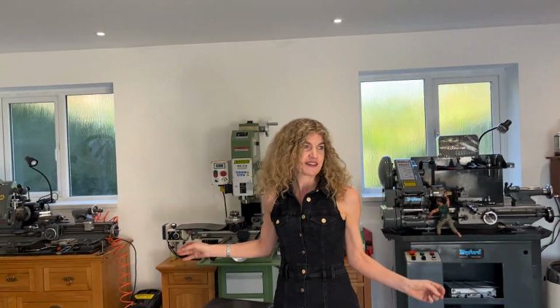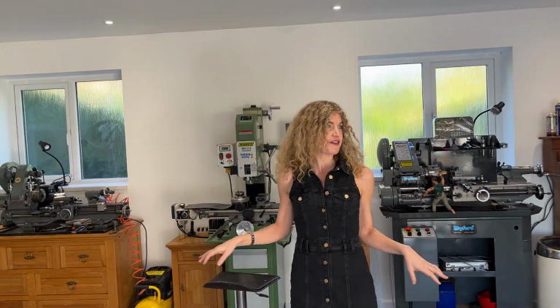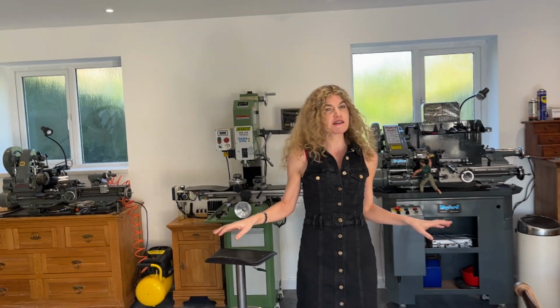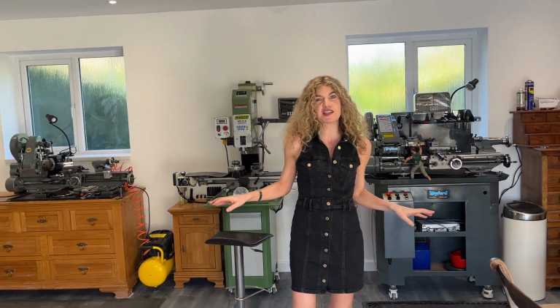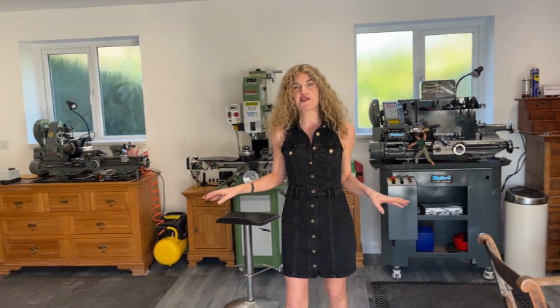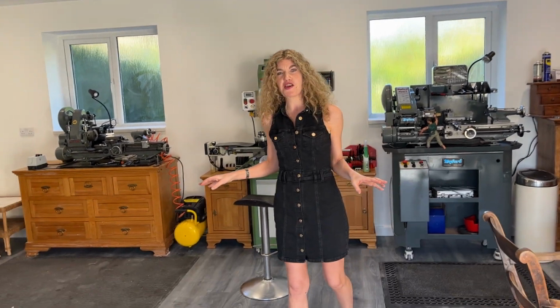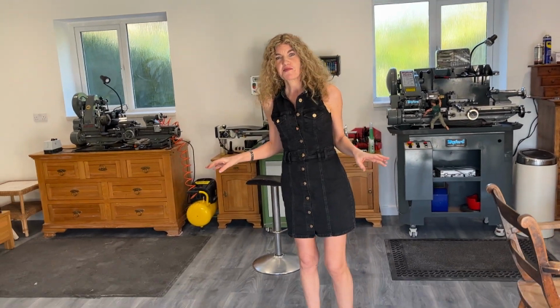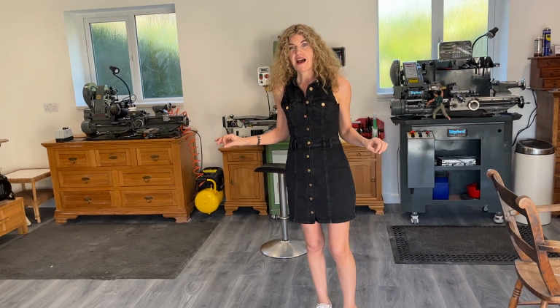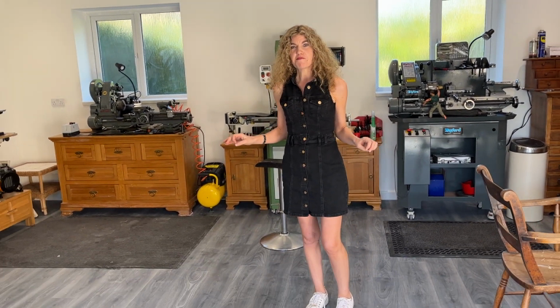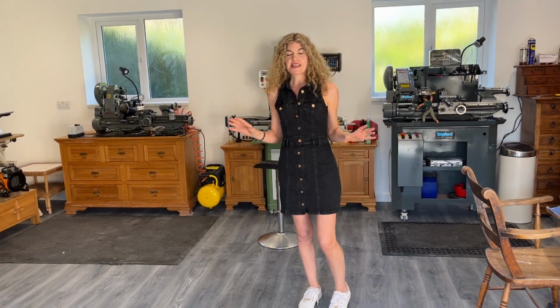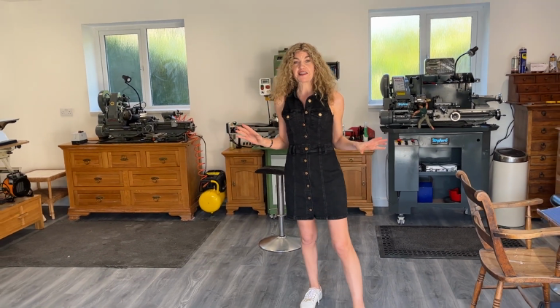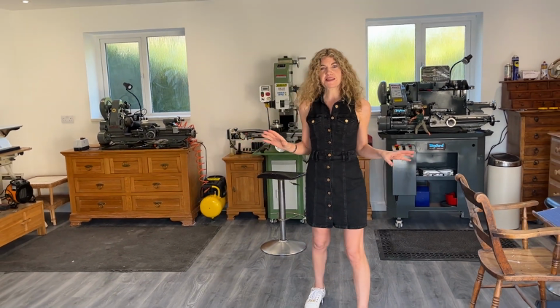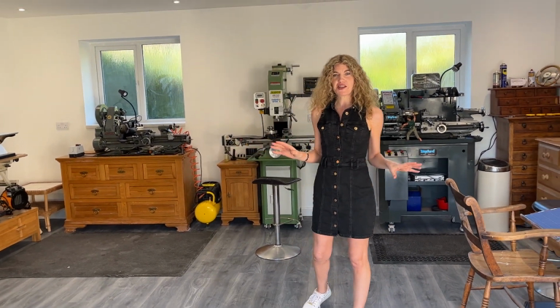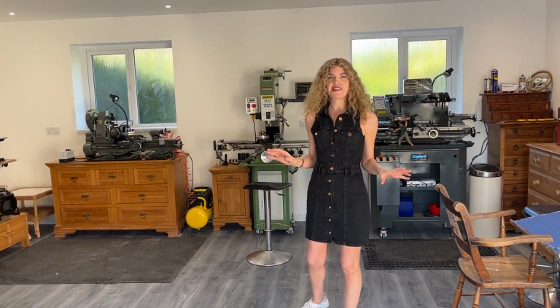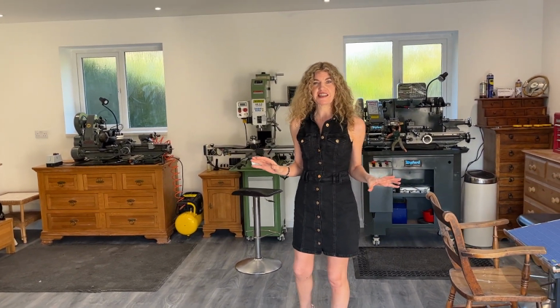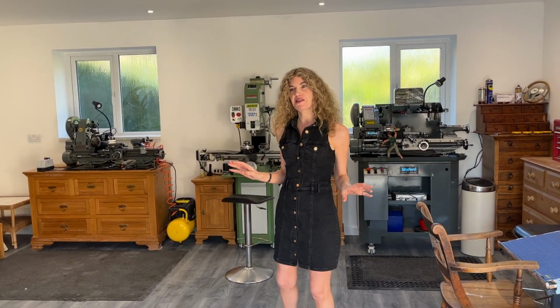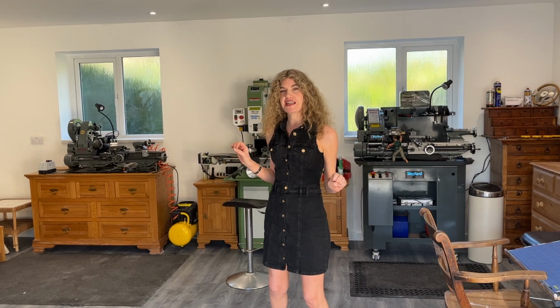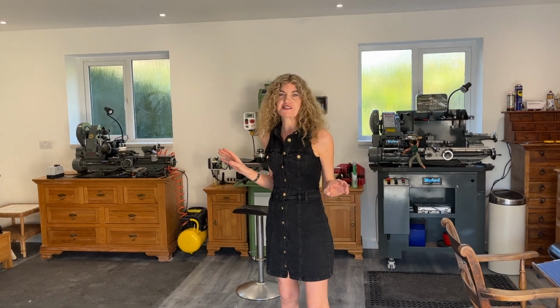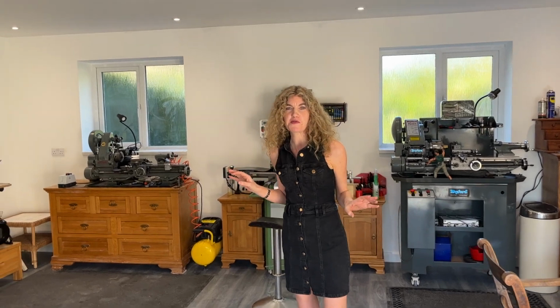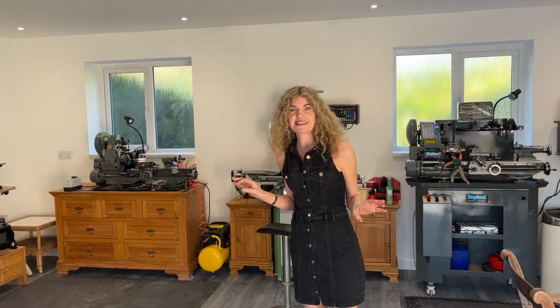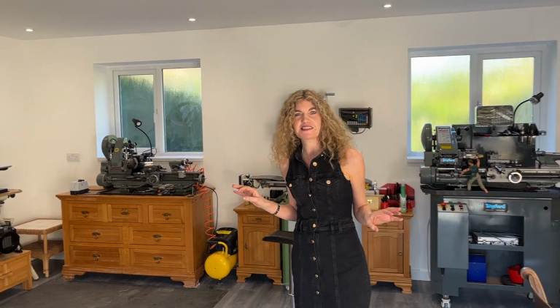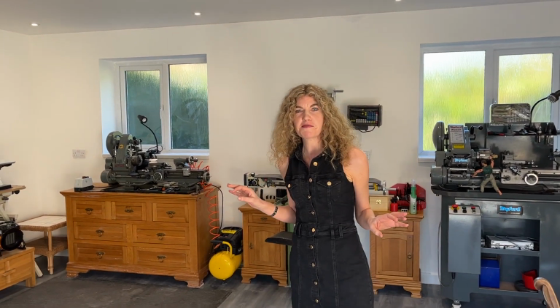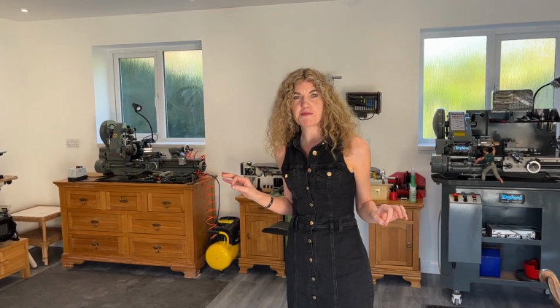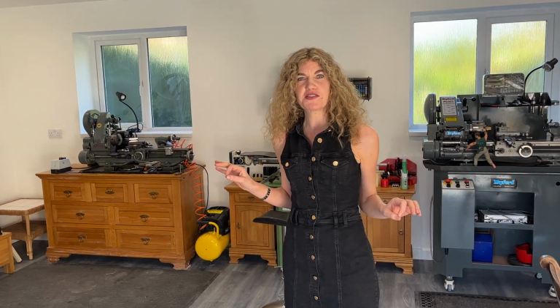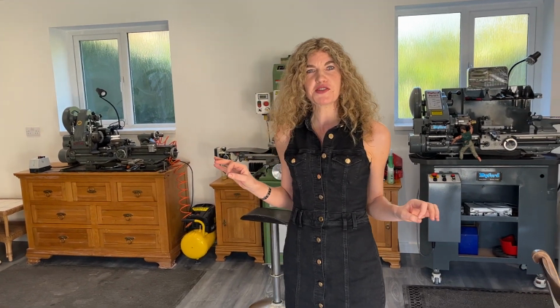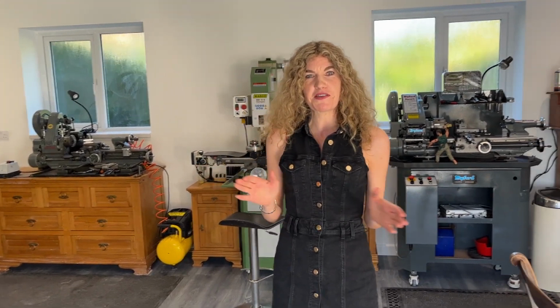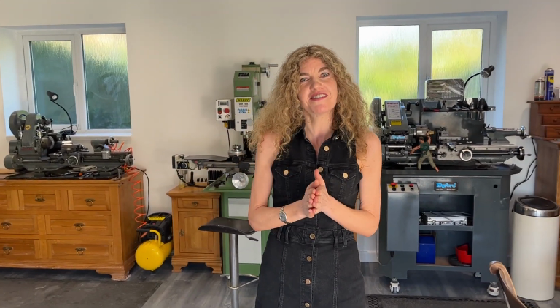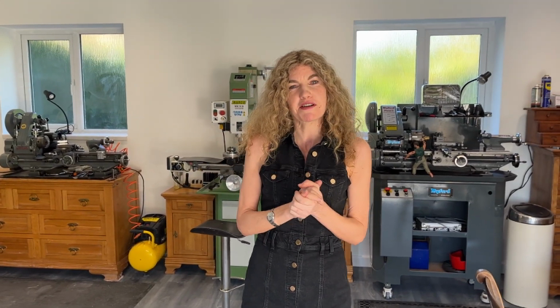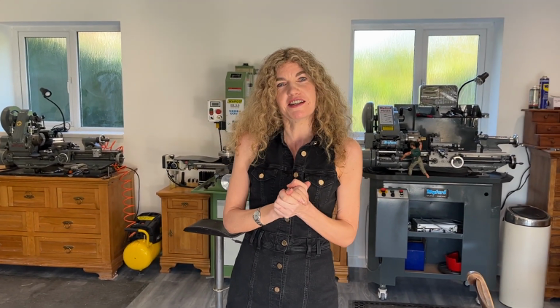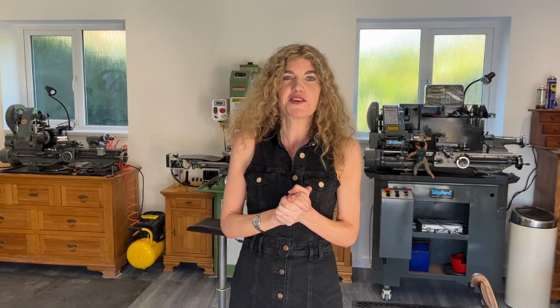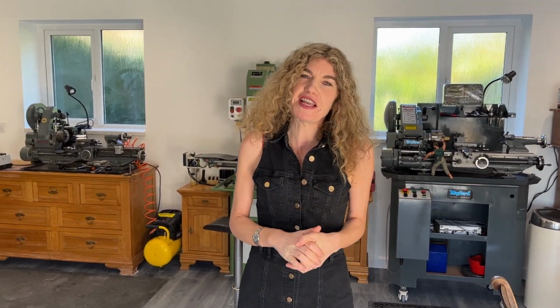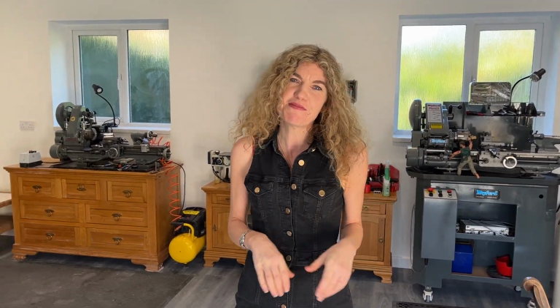Hopefully we're going to be finishing off the helicopter sterling engine helicopter in the next couple of weeks, and we'll be able to post it on YouTube. Hopefully you'll want to have a little look. Thank you, bye!